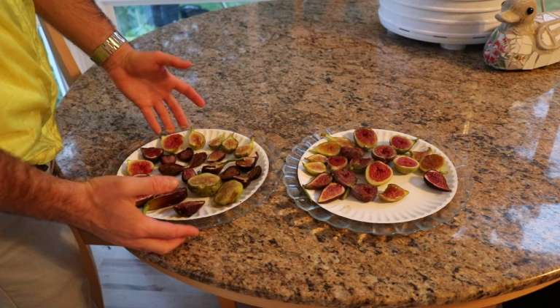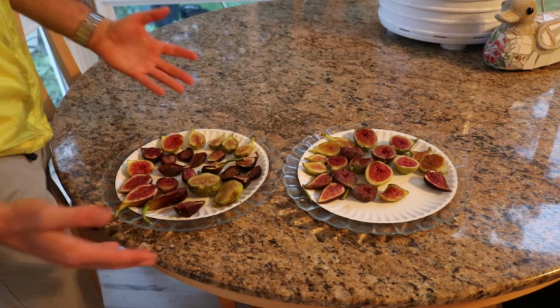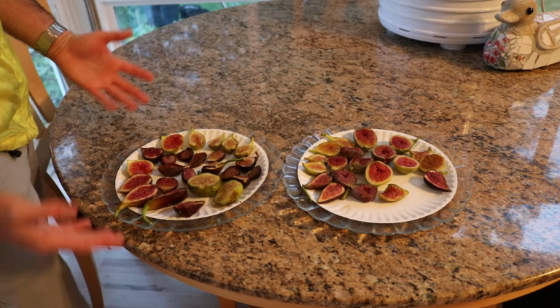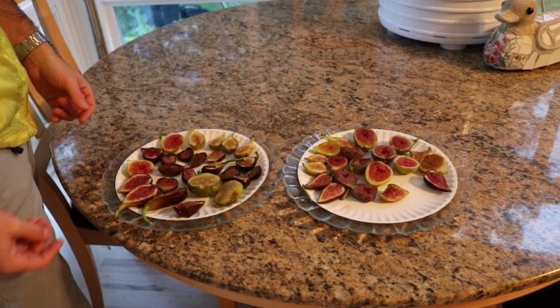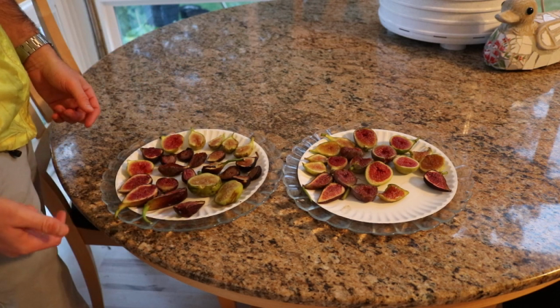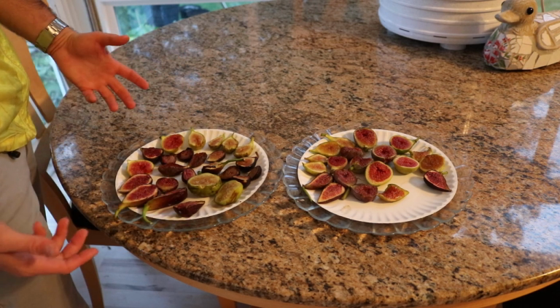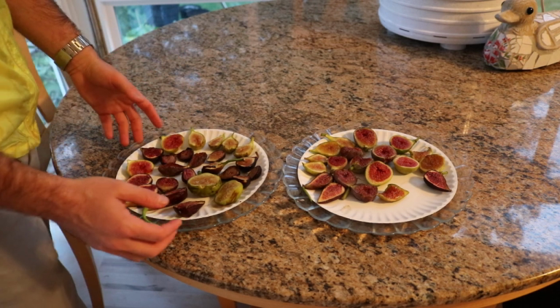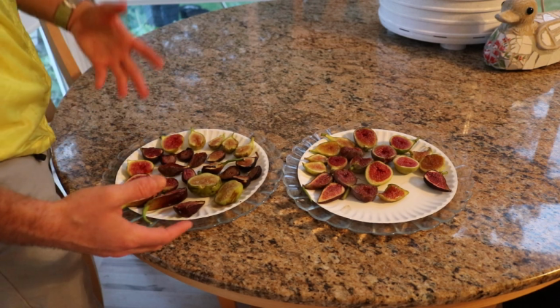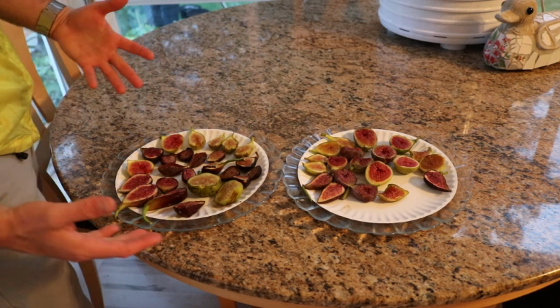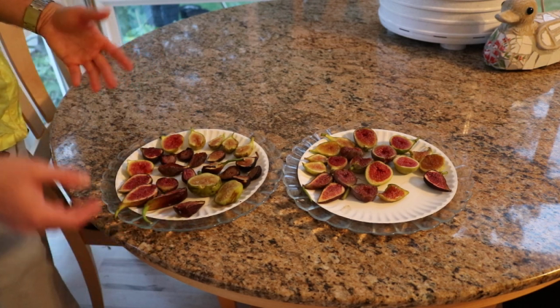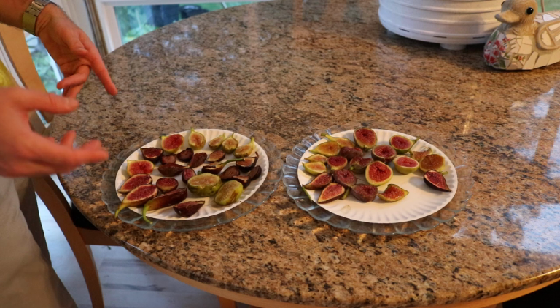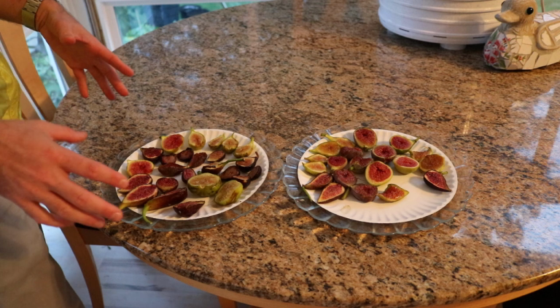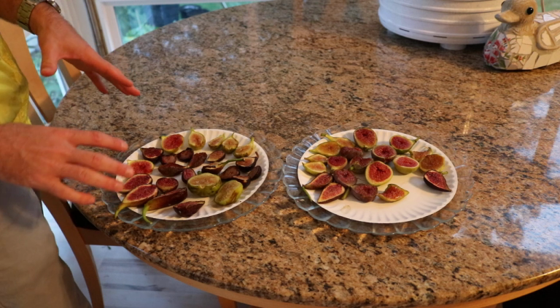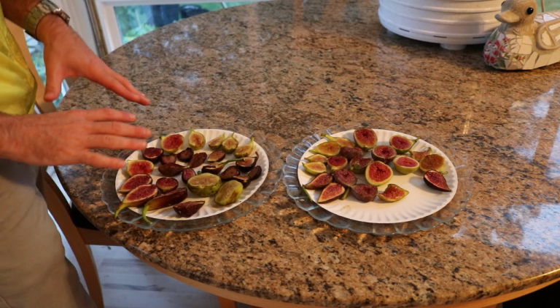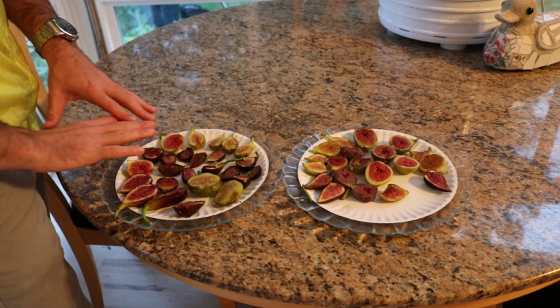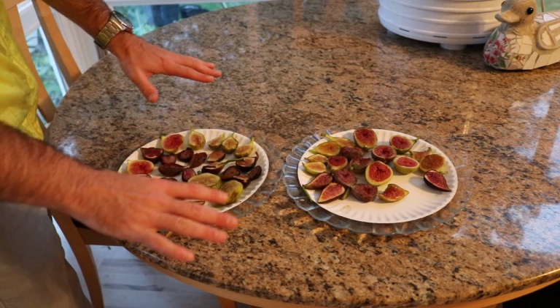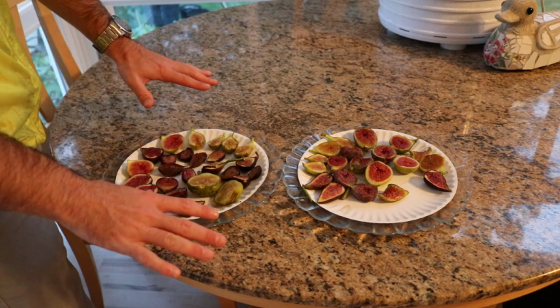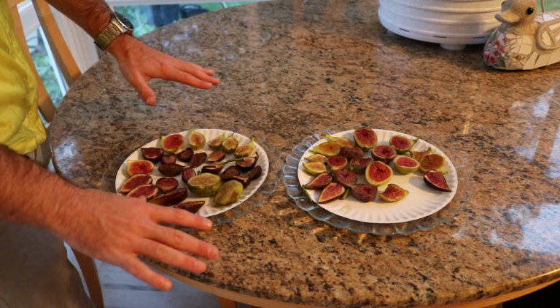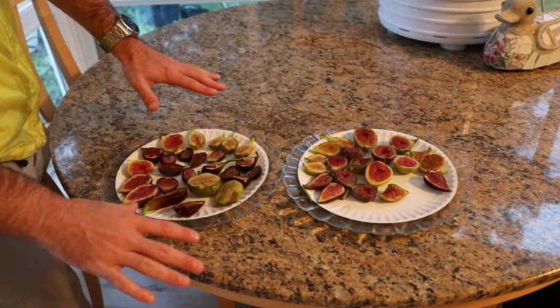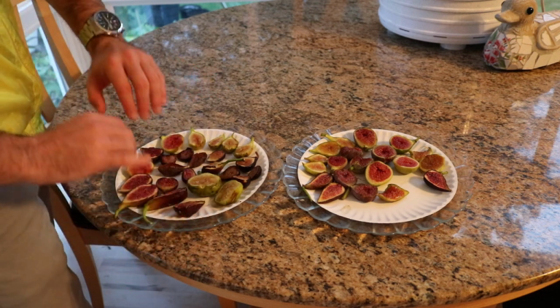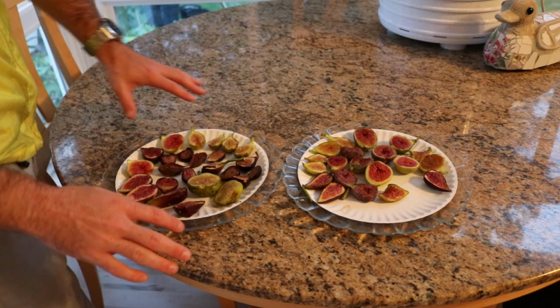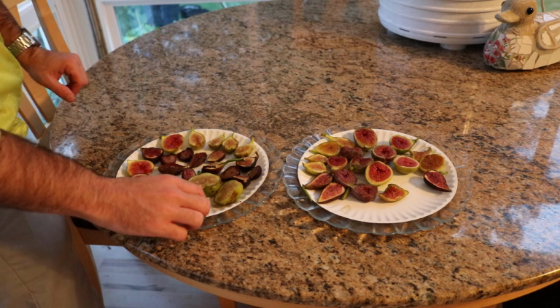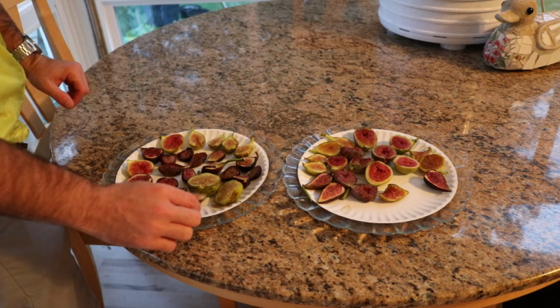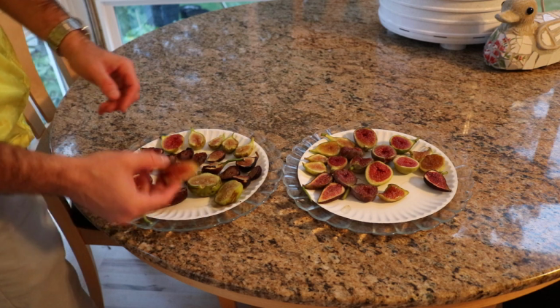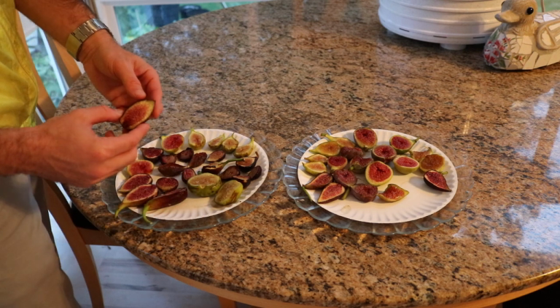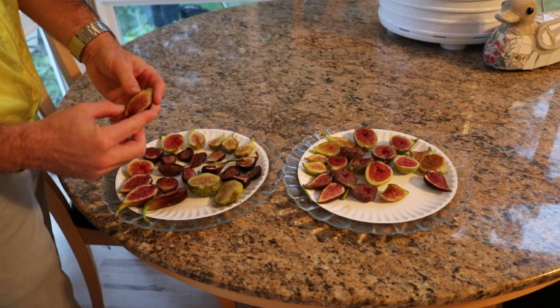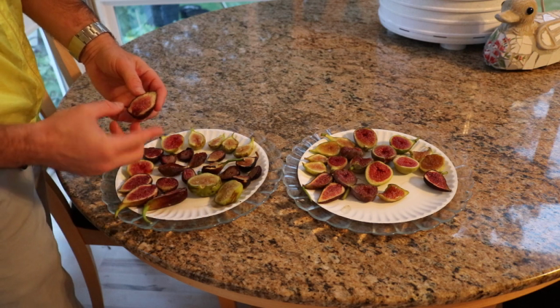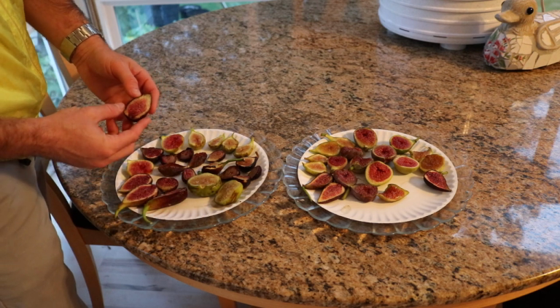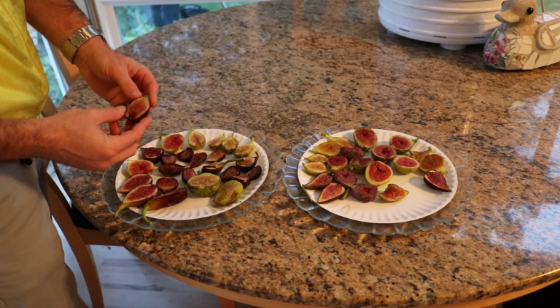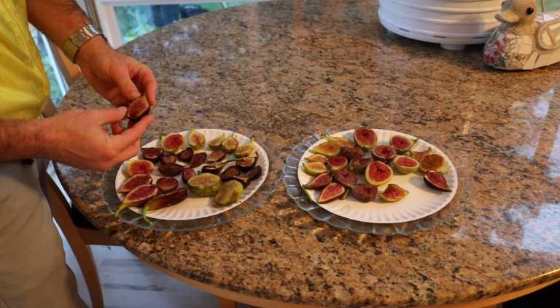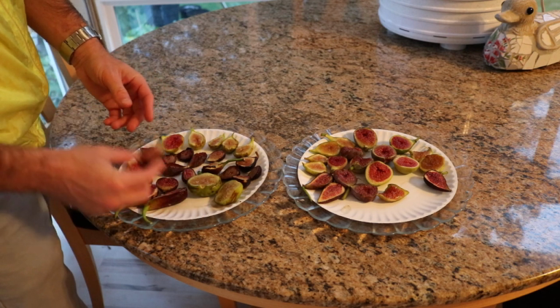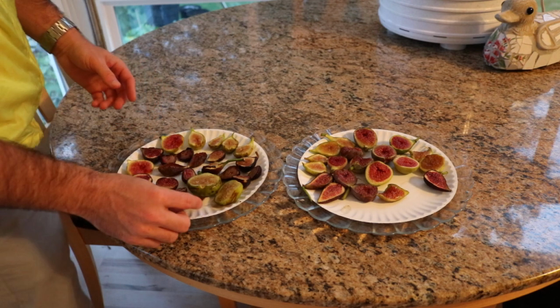Maybe they do continue to ripen — I don't necessarily know exactly what's happening, because it seems like it's maybe a little bit more than just them drying a little bit. But I'll tell you, this is a great way to preserve your fruits.